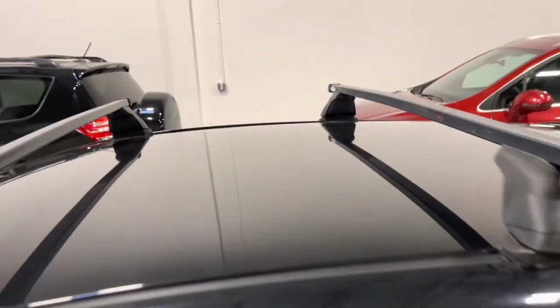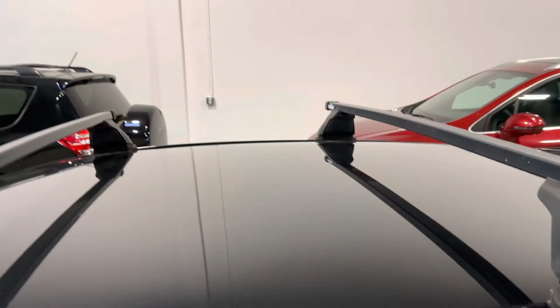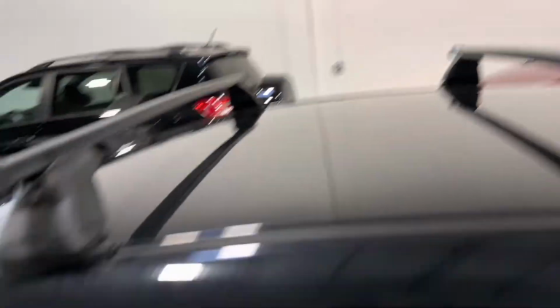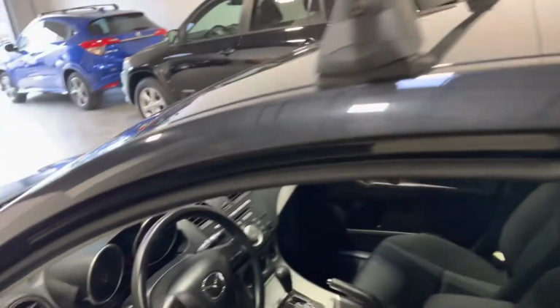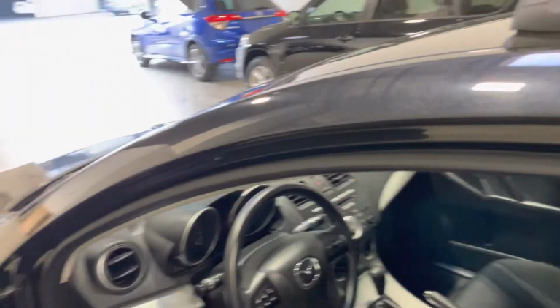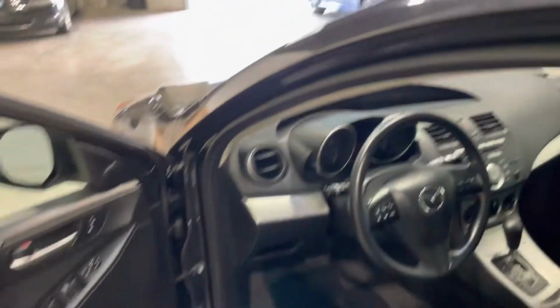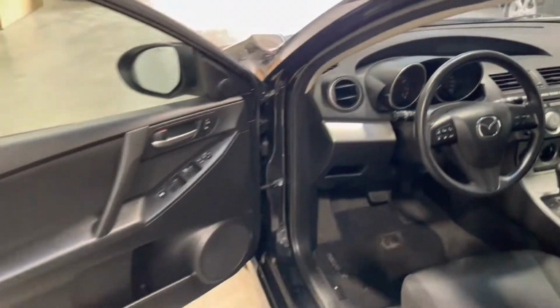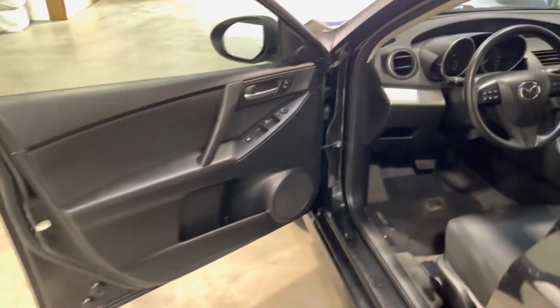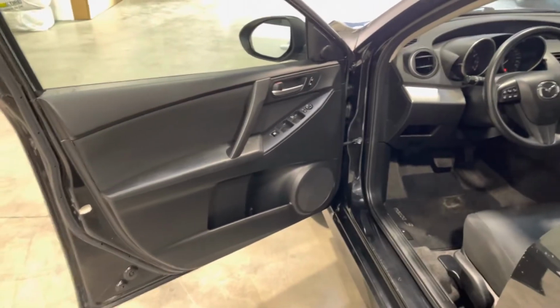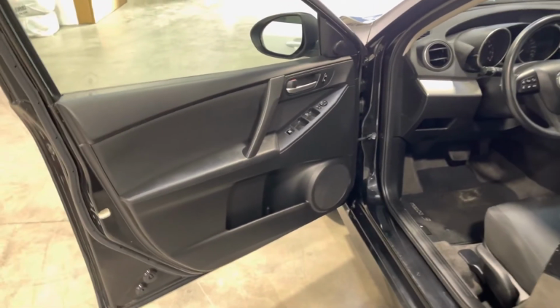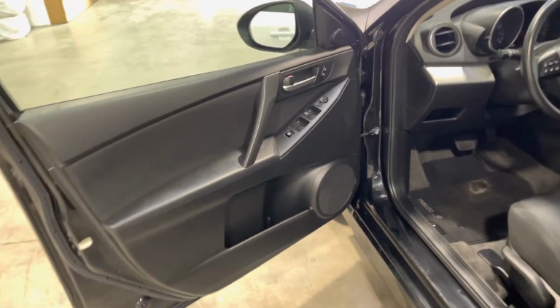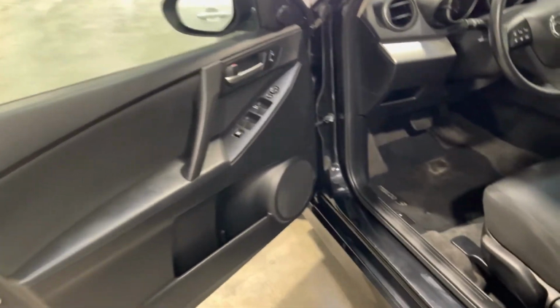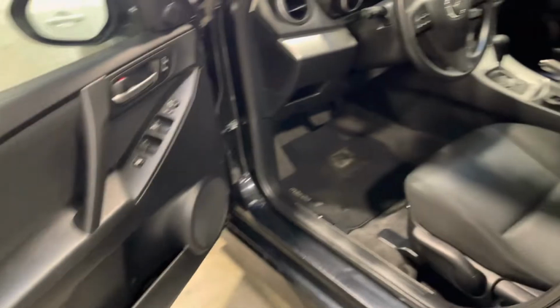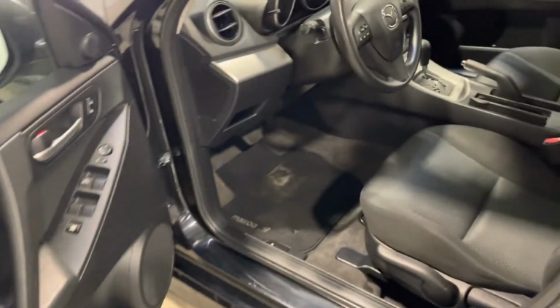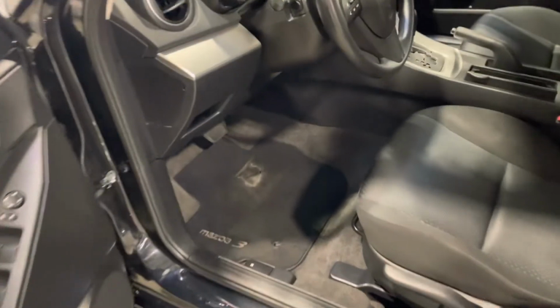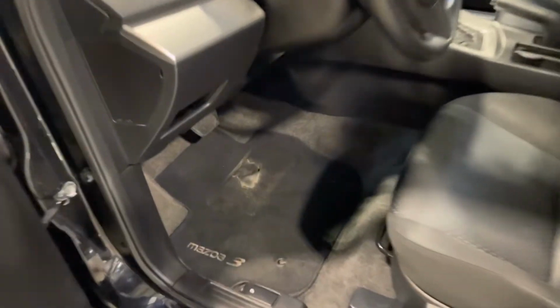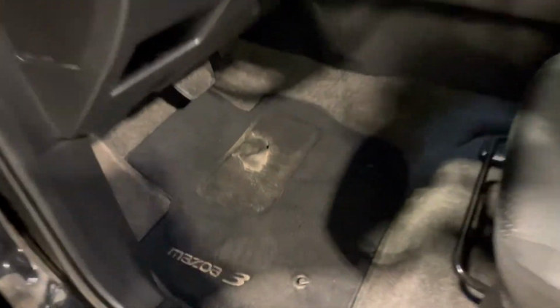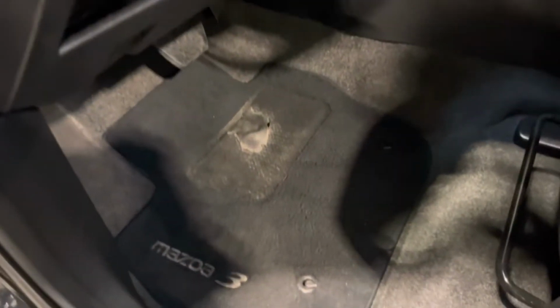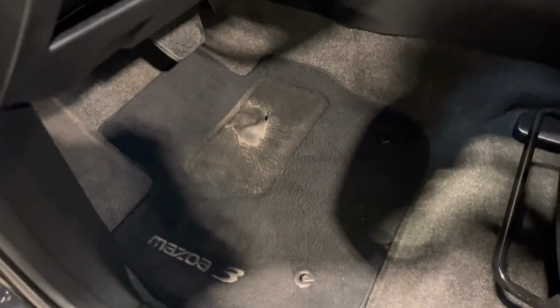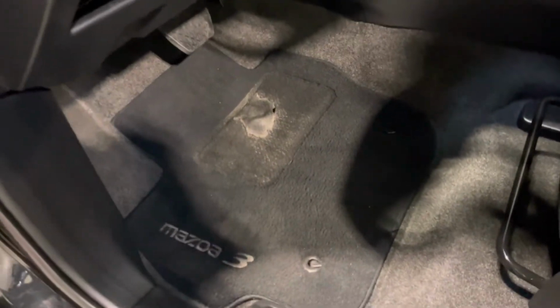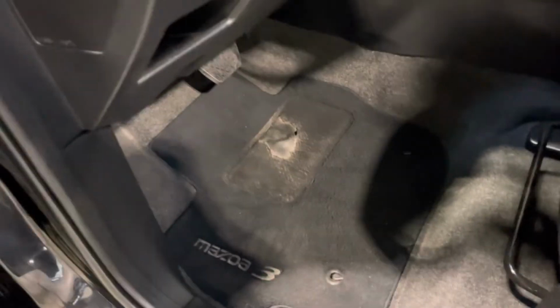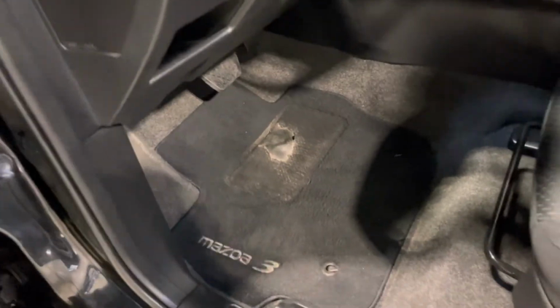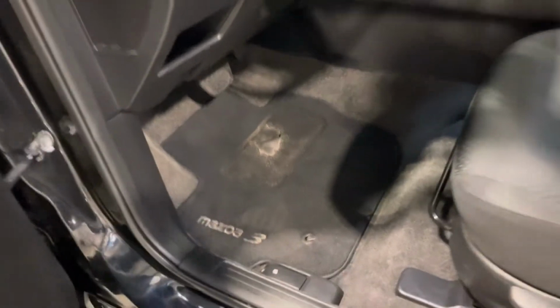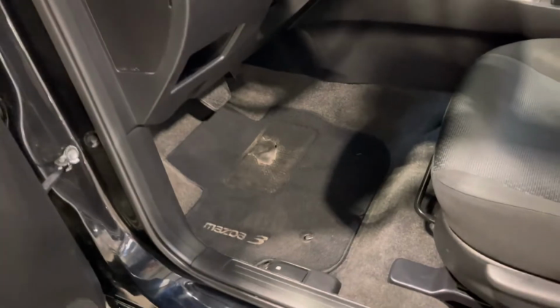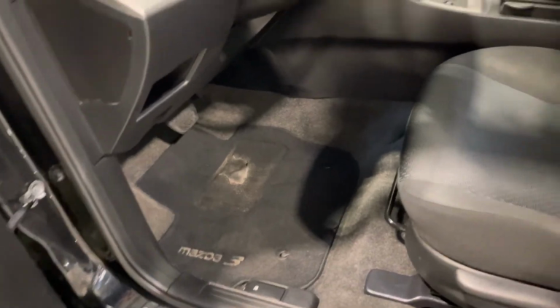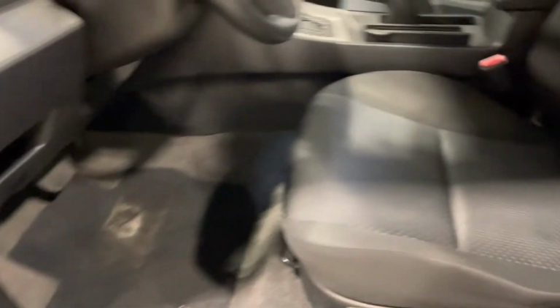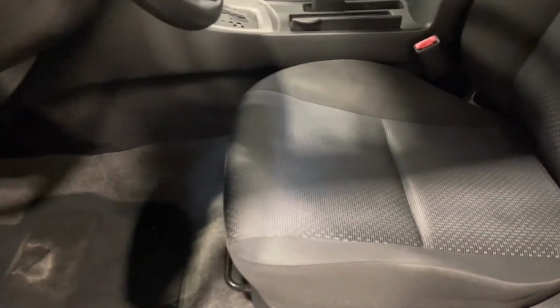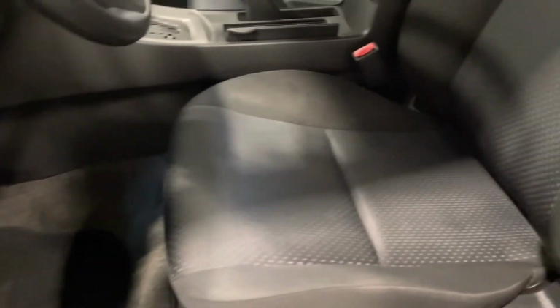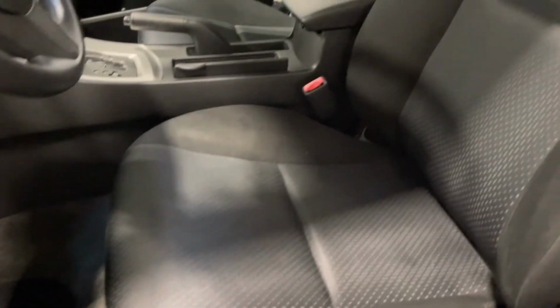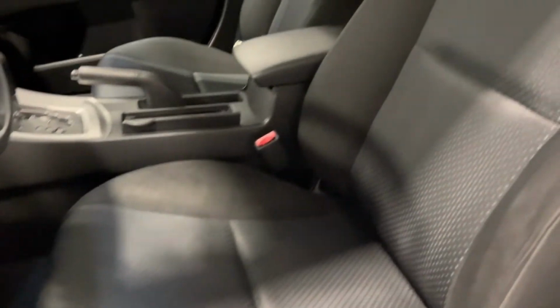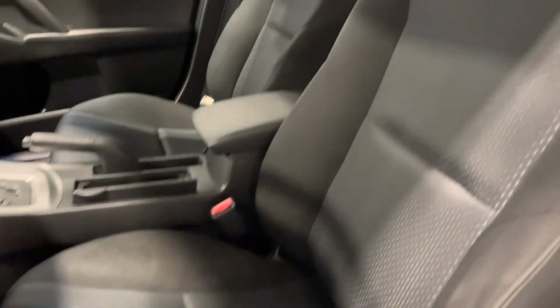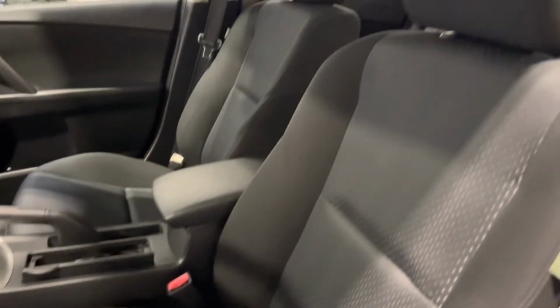The cross rails can be used for a Thule, roof box, or something like that. Into the driver's side now — there is a bit of a tear in the driver's floor mat, but those can of course be replaced and are still in fairly good shape especially for the year. The driver's seat itself is in really good shape.